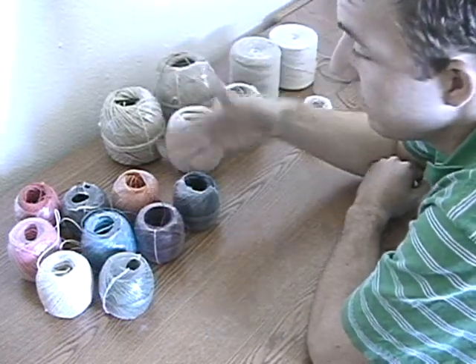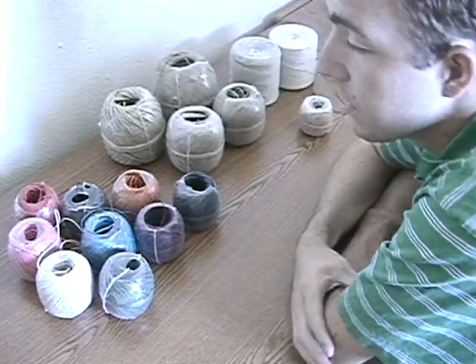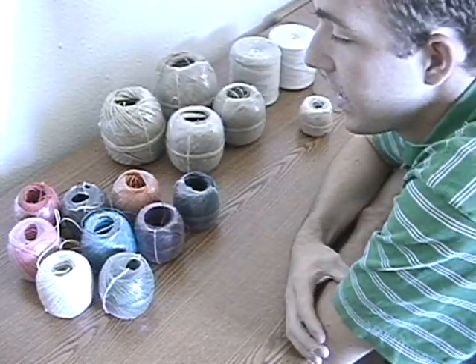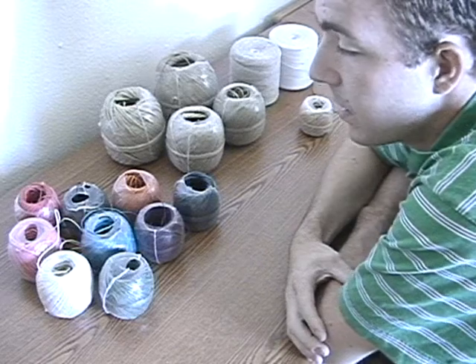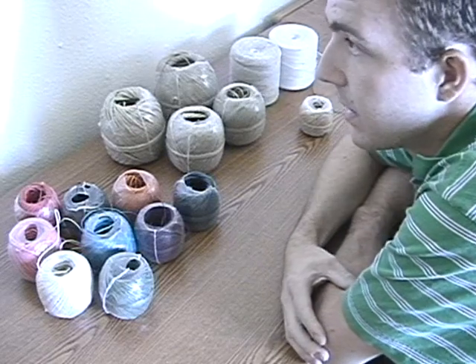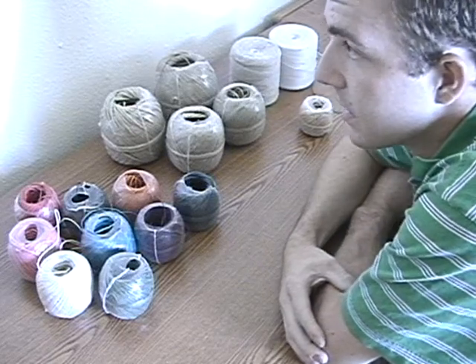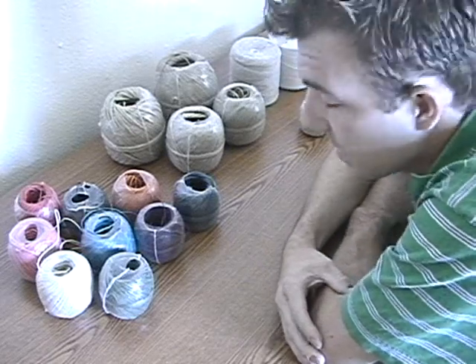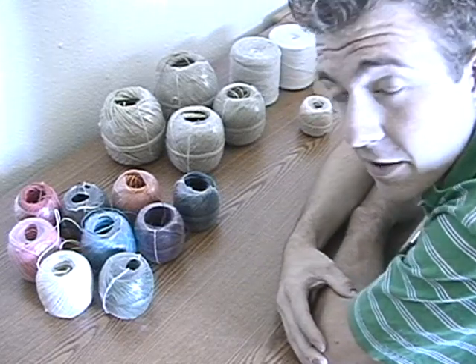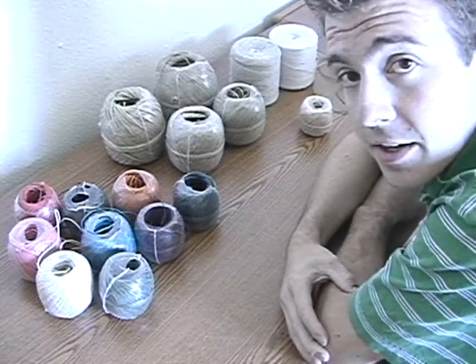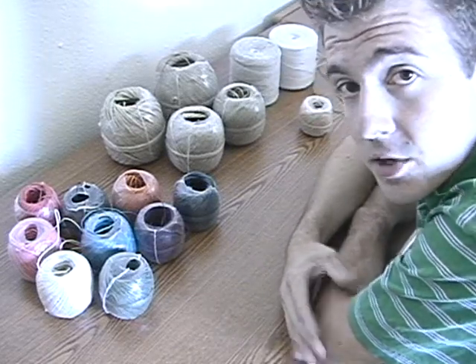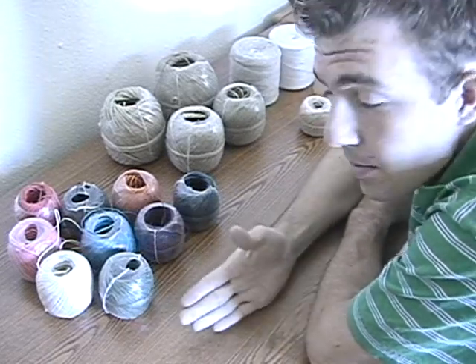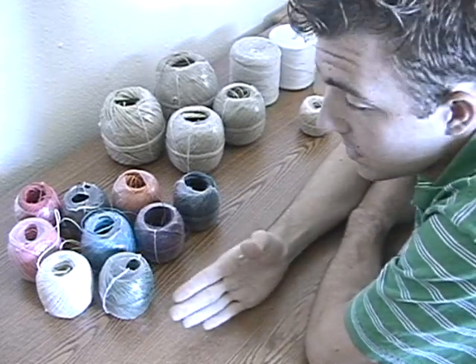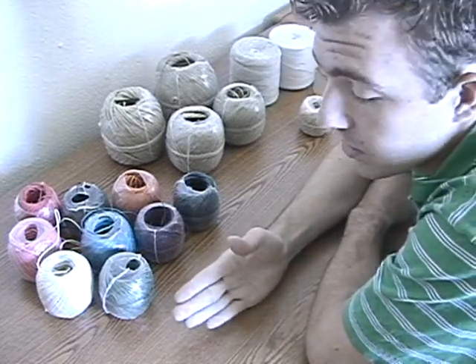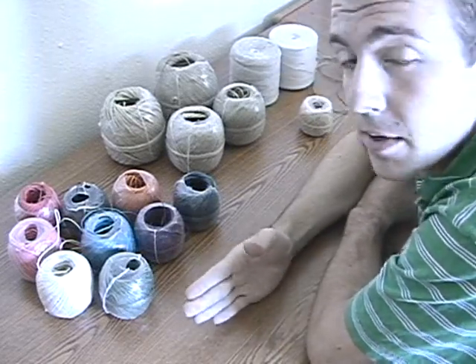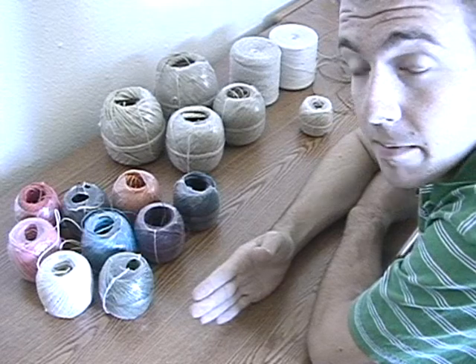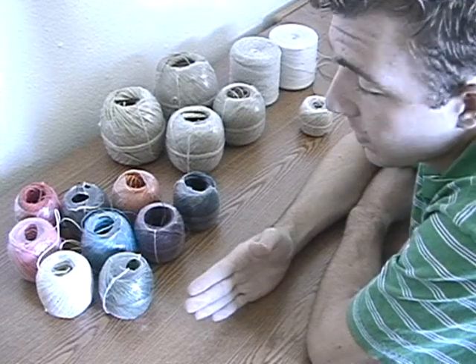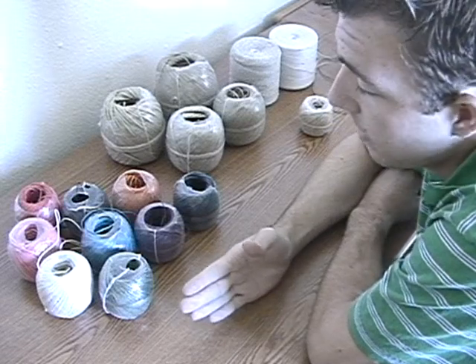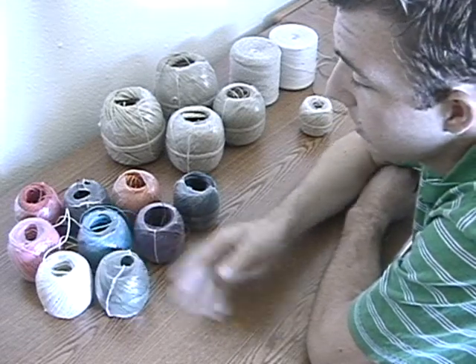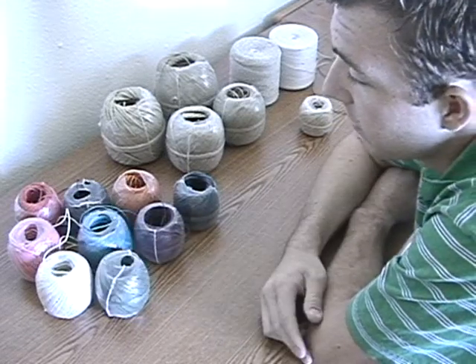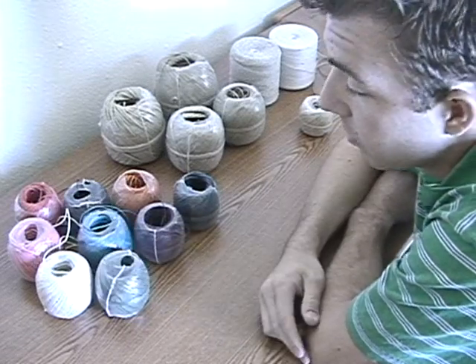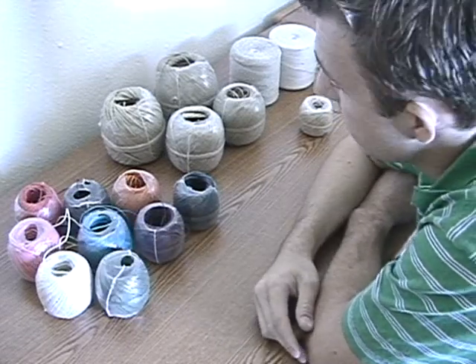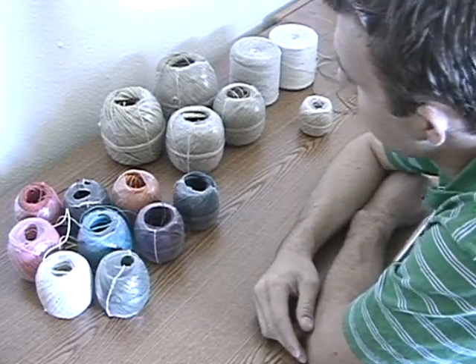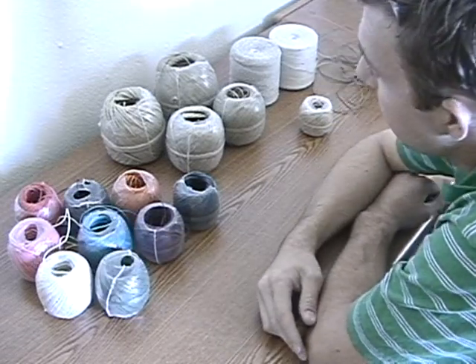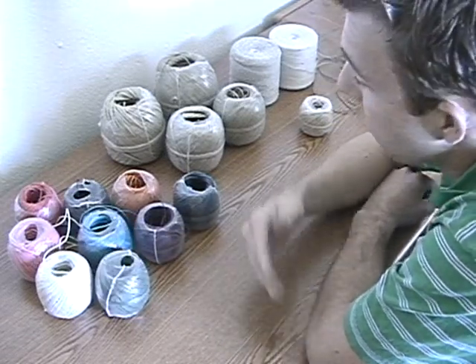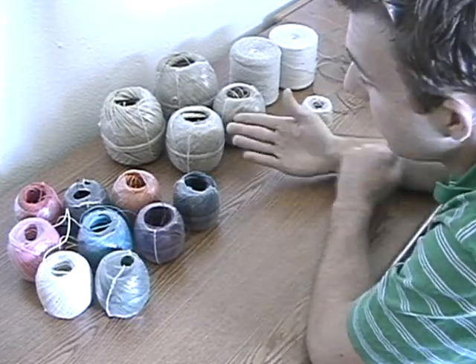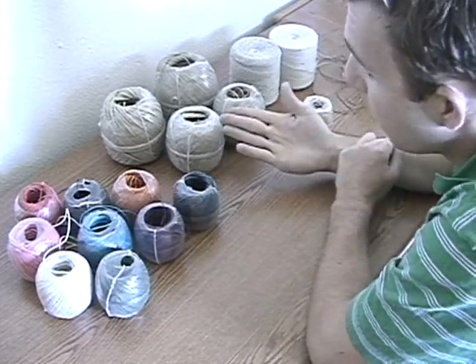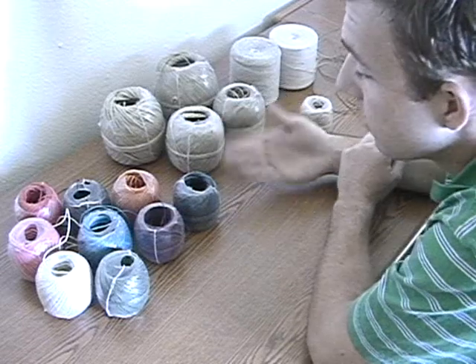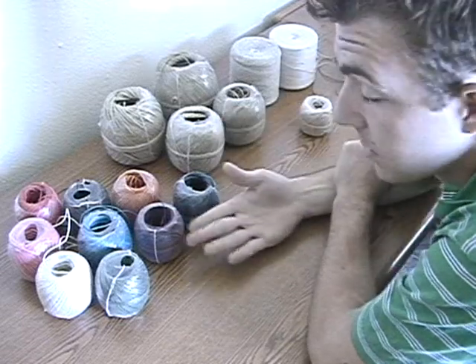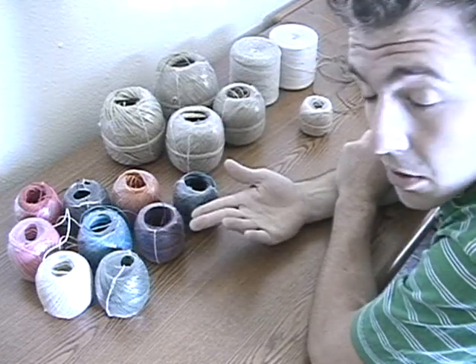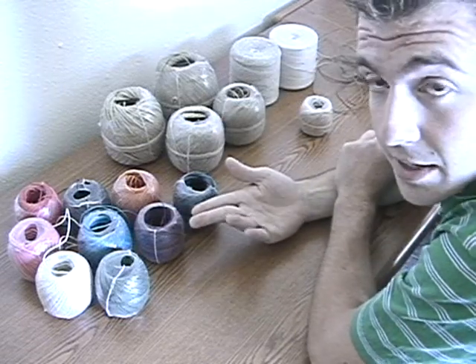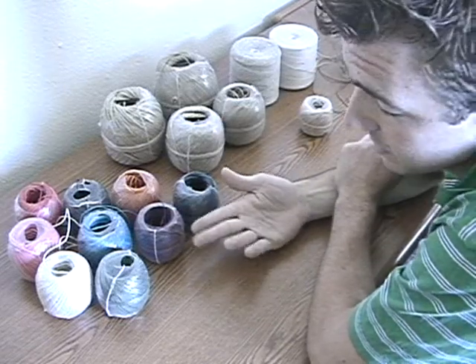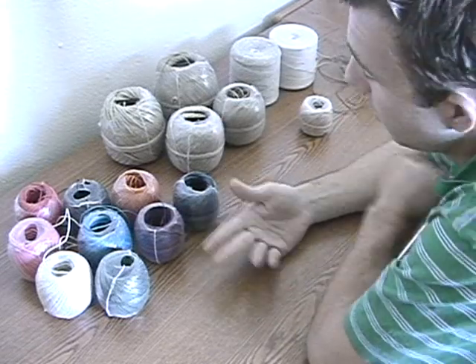Typically dyed hemp is easiest to find in the 20 pound size, which I'll explain in a minute, but you can also find it in the 48 pound. And then there's the hemp twine, which is also what this dyed stuff is — it's the twine.